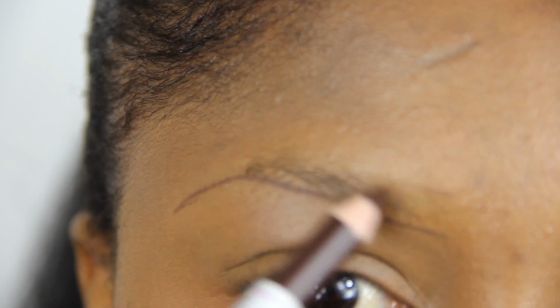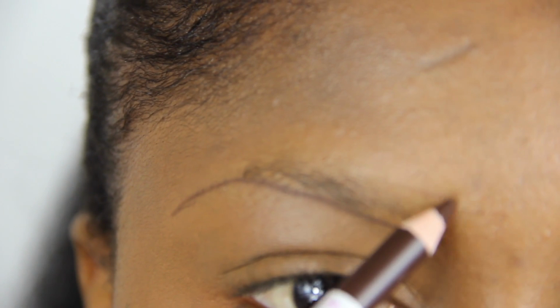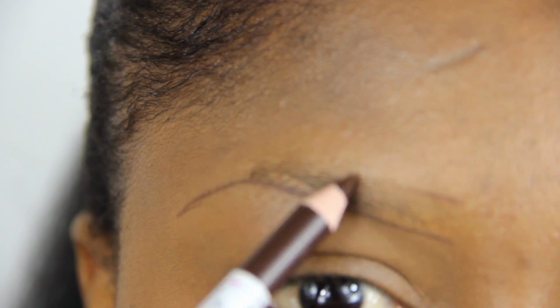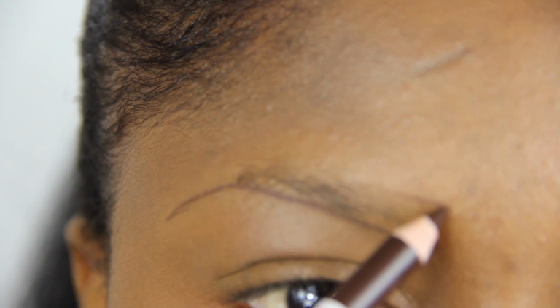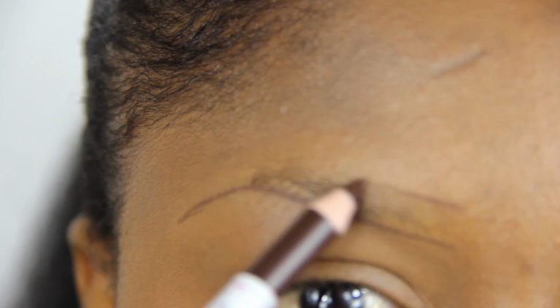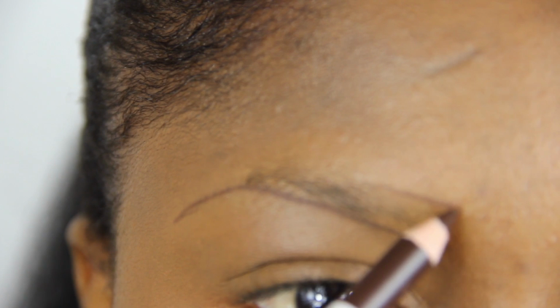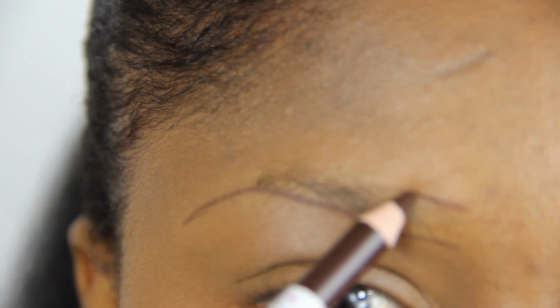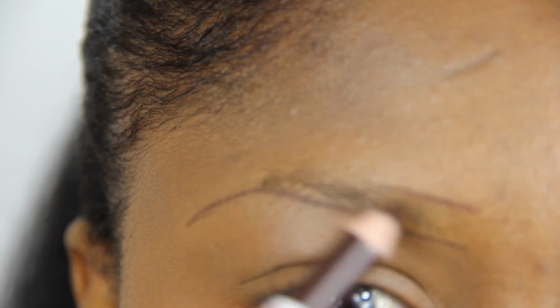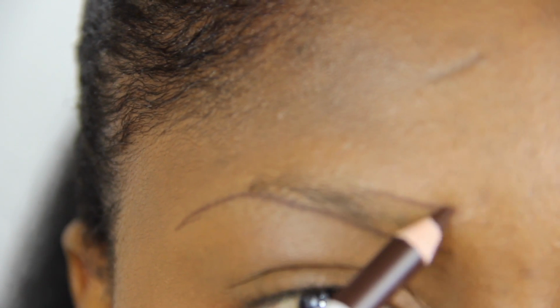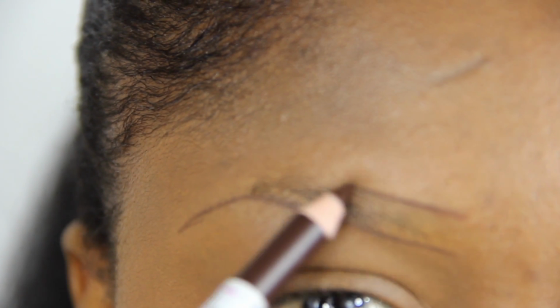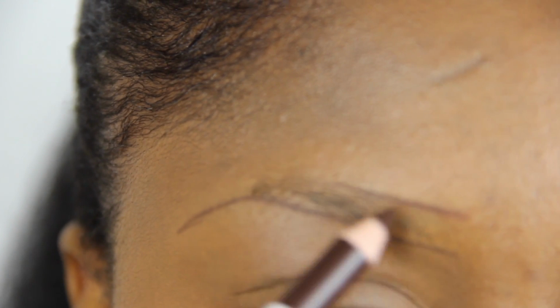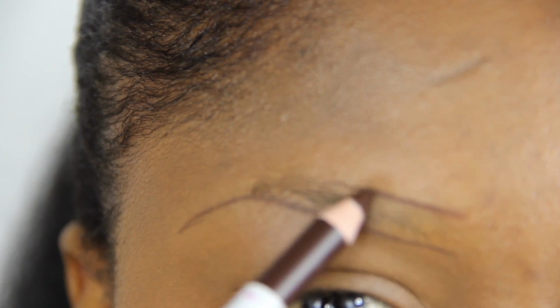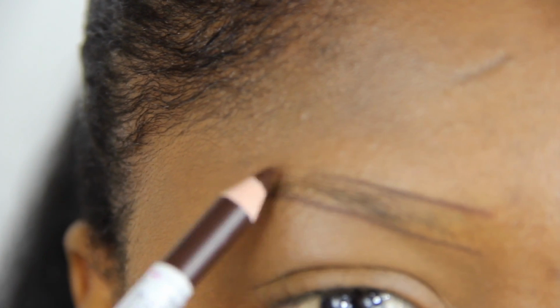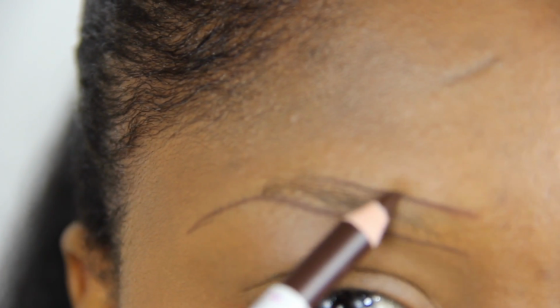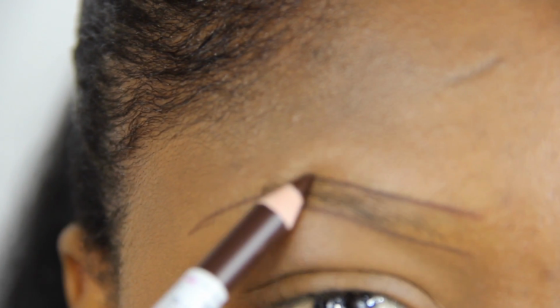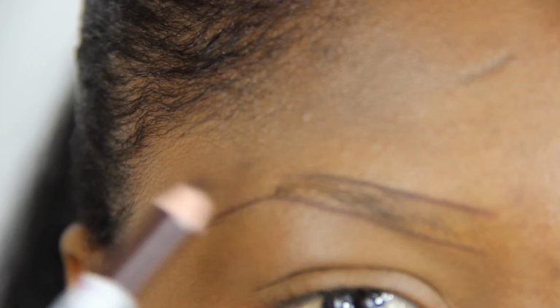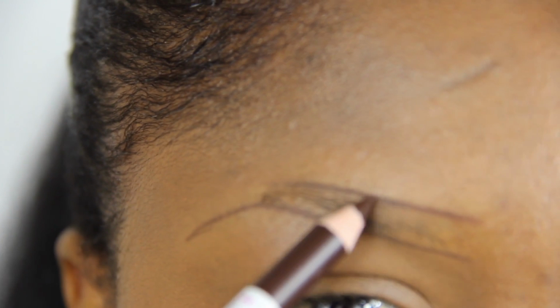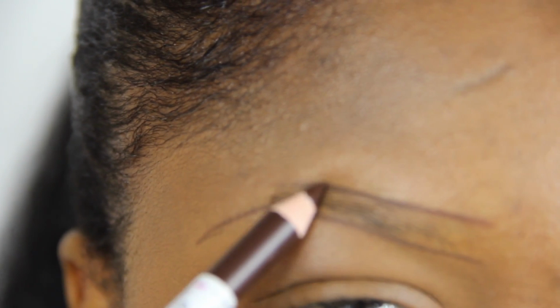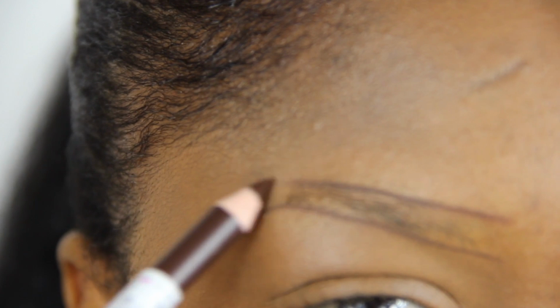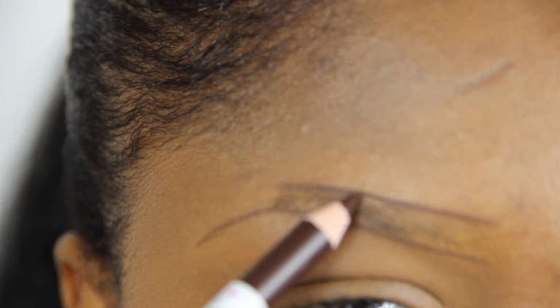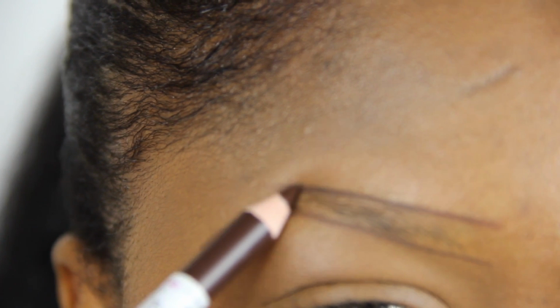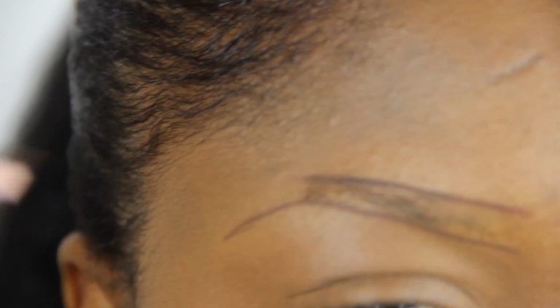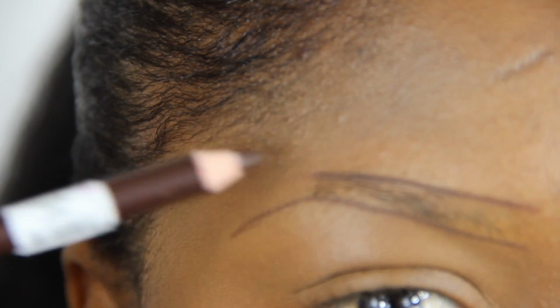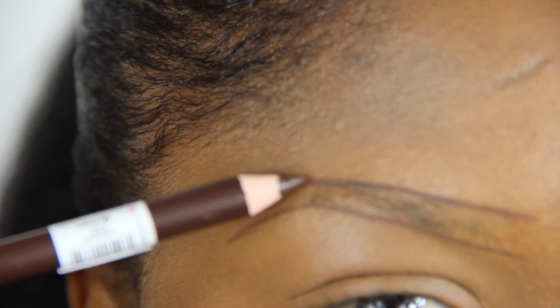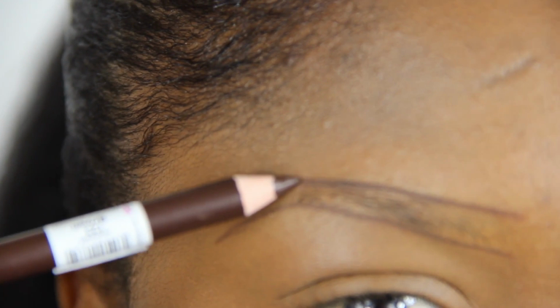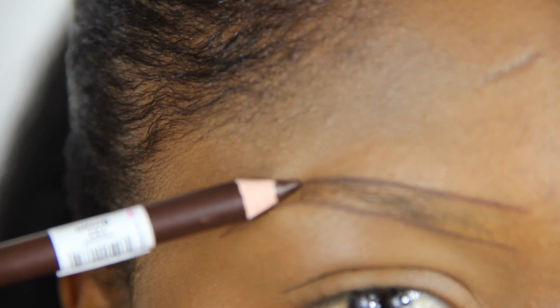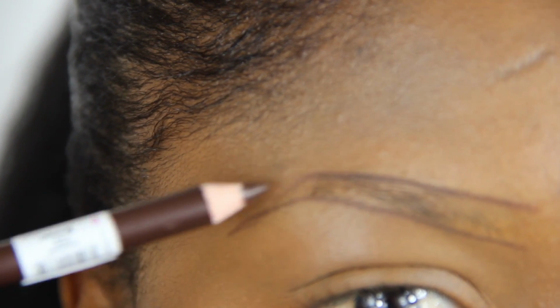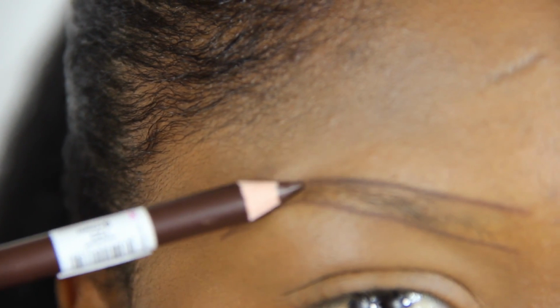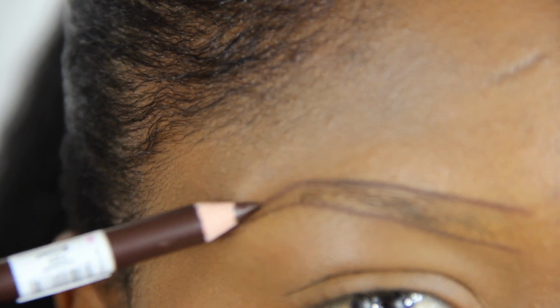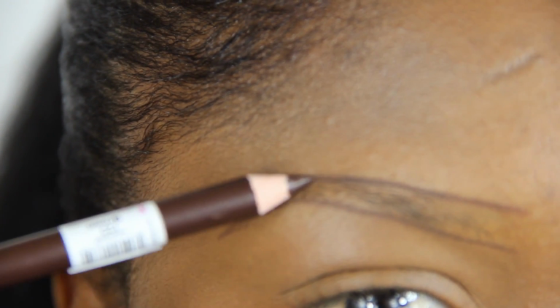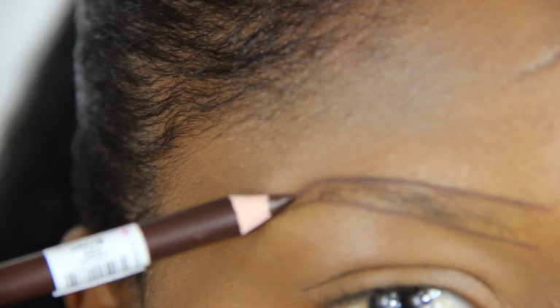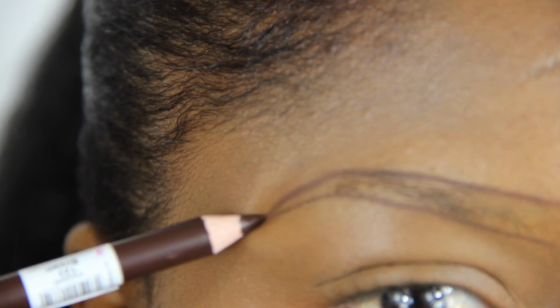Using the same eyebrow pencil, I start from the topmost part of my brows, drag it down towards the middle part, create an arc, and pull downwards to form the tail.